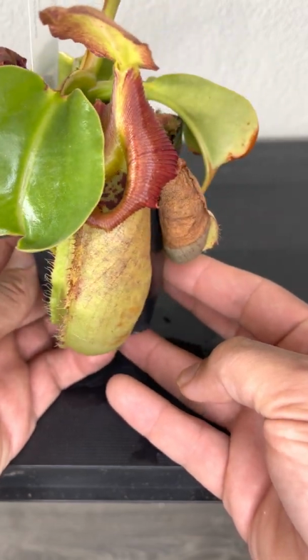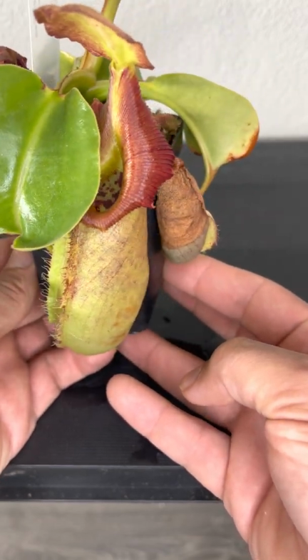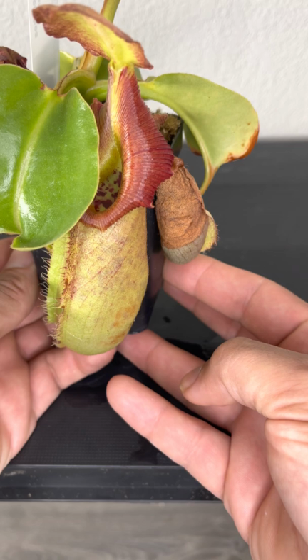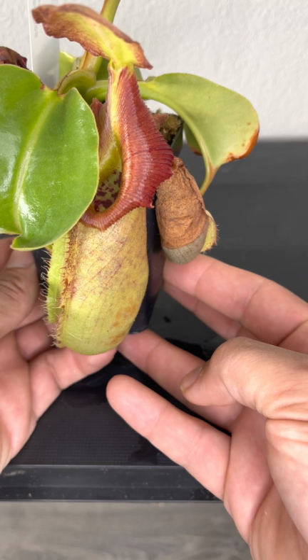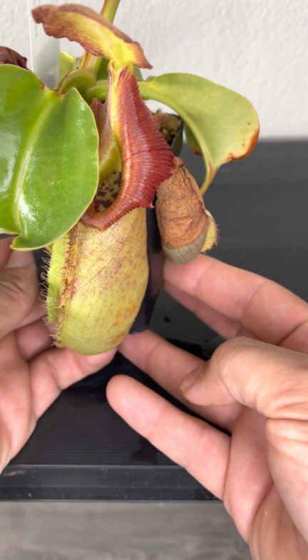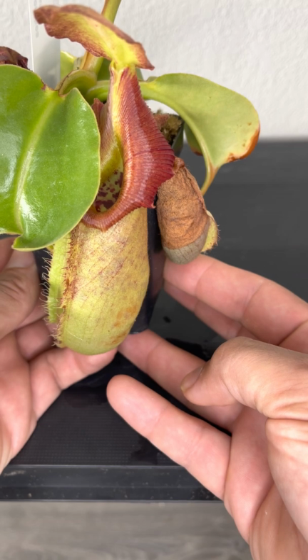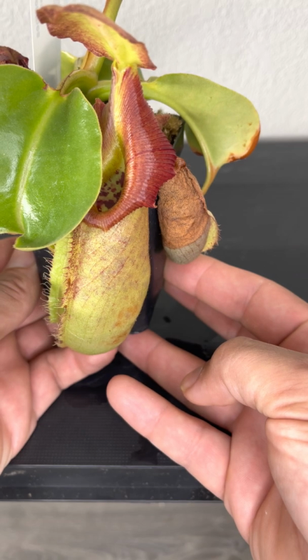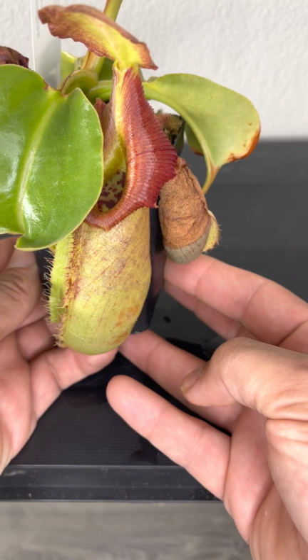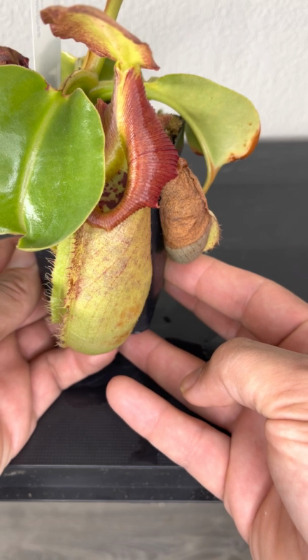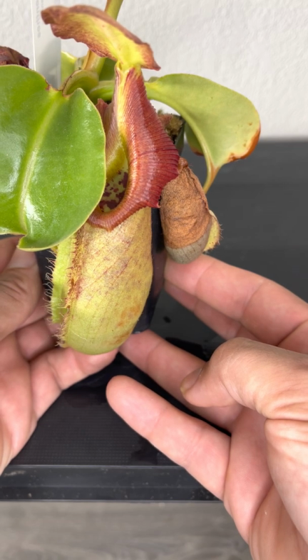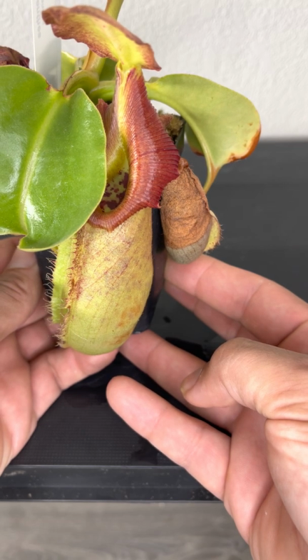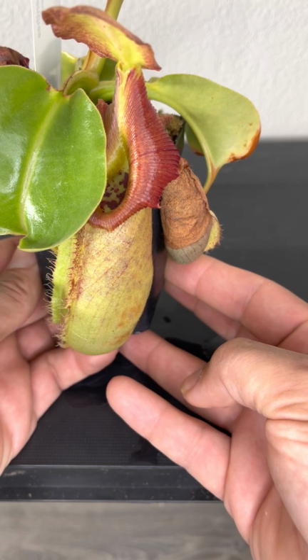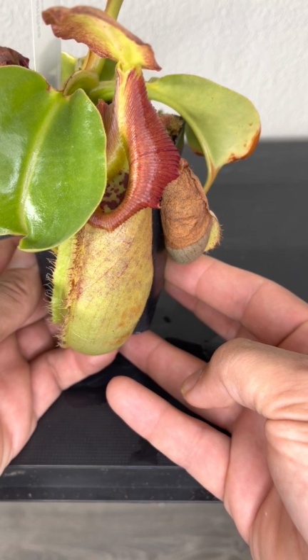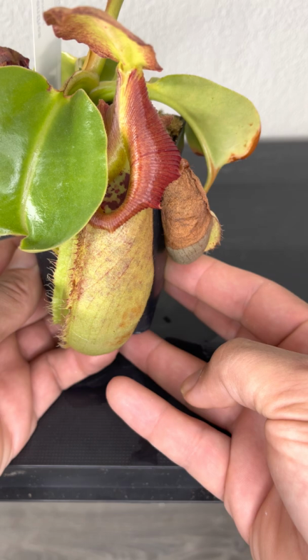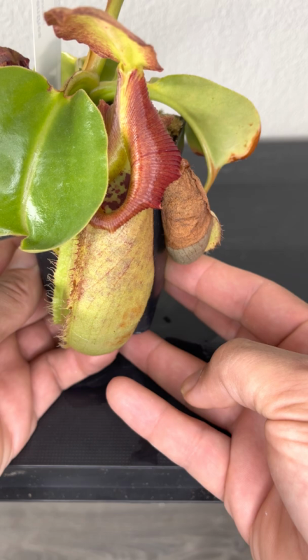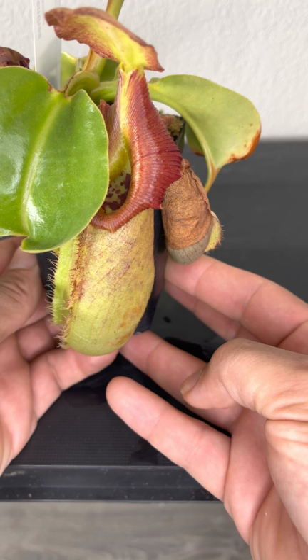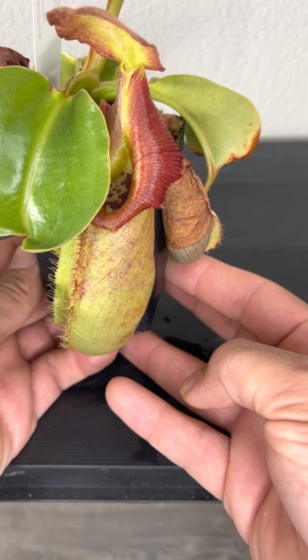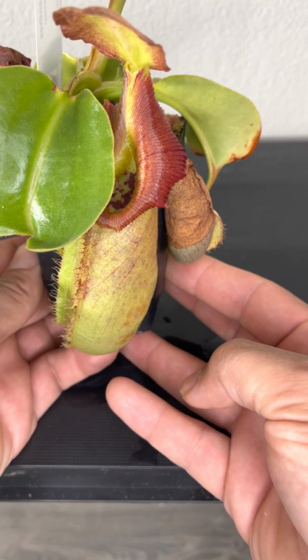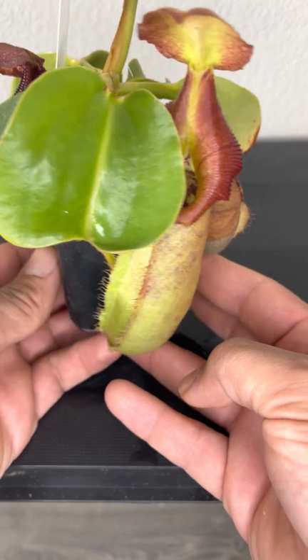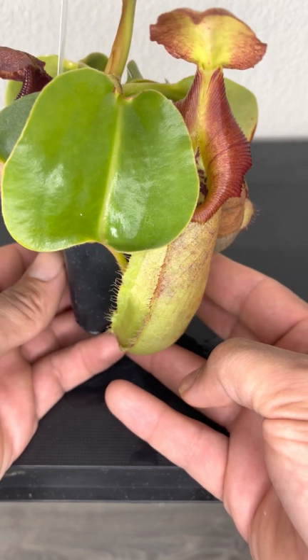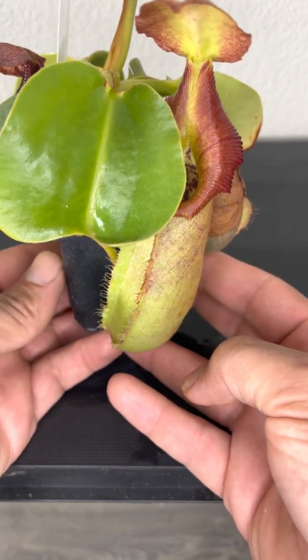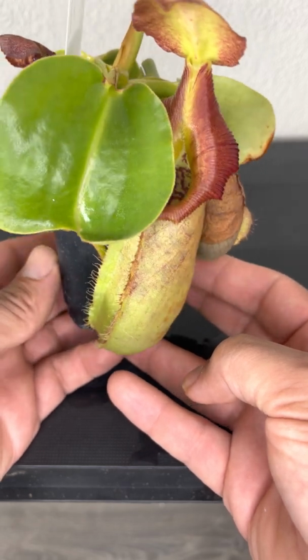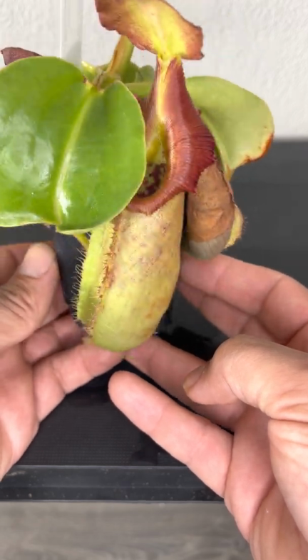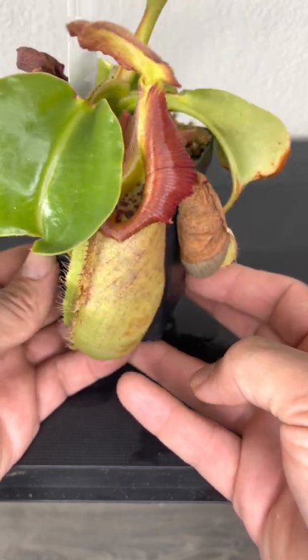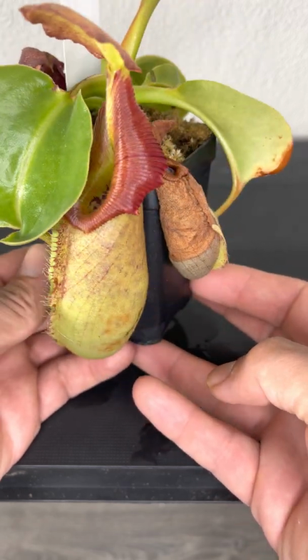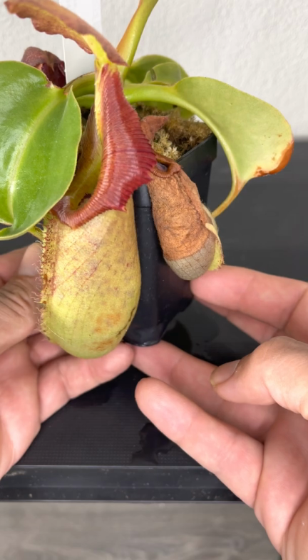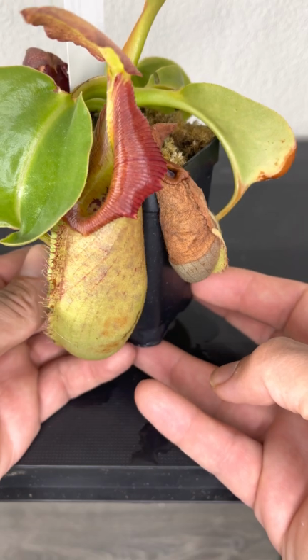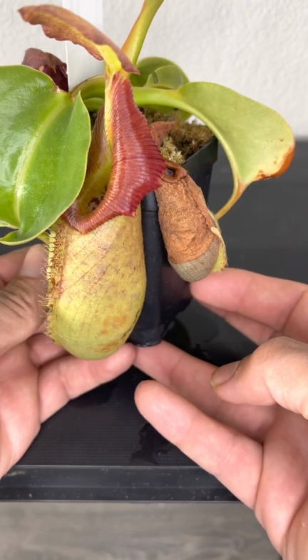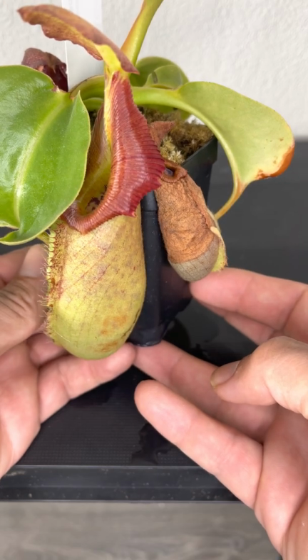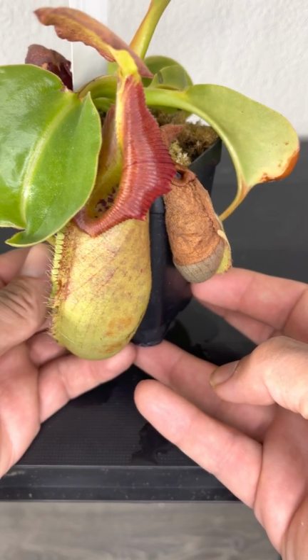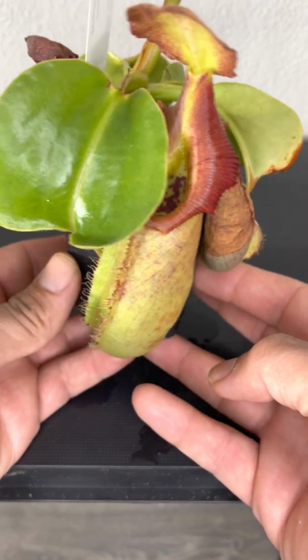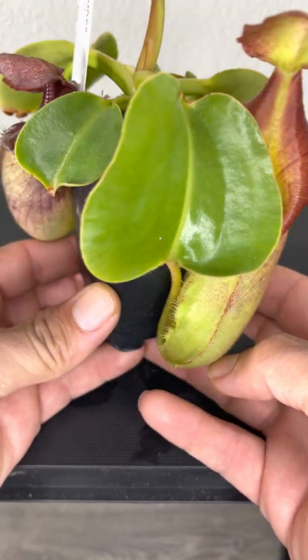The plant has slowed down a little bit because of winter. I think it wants slightly warmer daytime temperatures and maybe a warmer night — it's getting pretty cold here at night. But nonetheless, still growing pretty good.